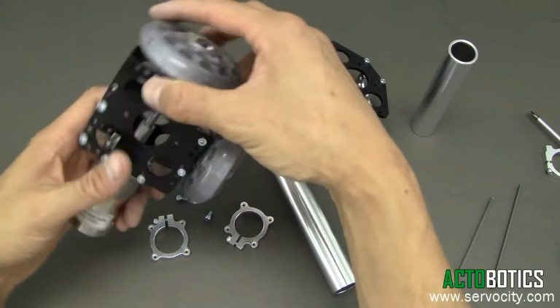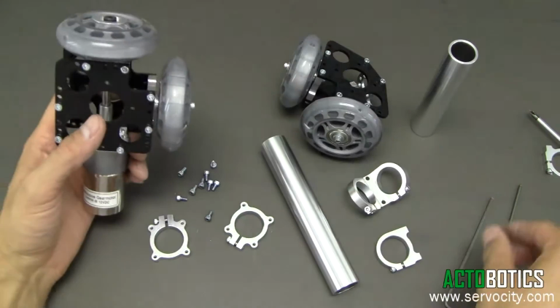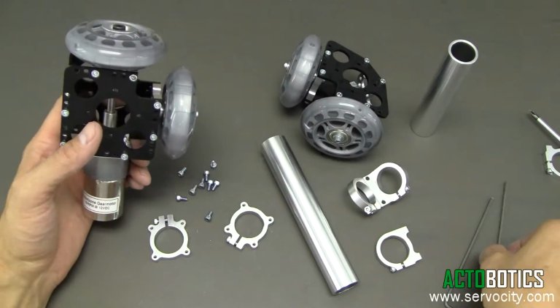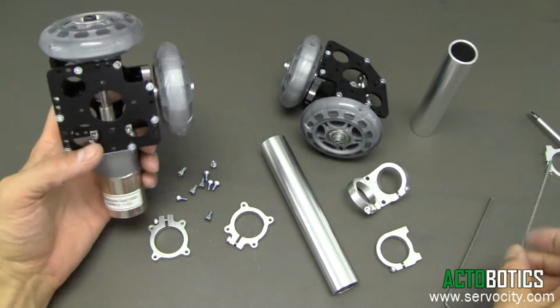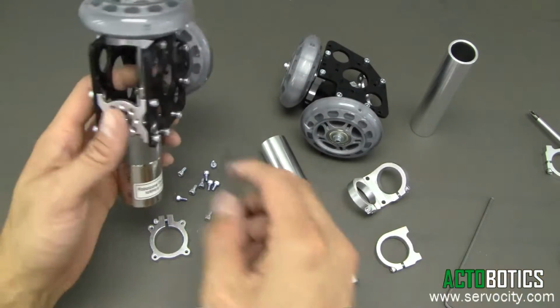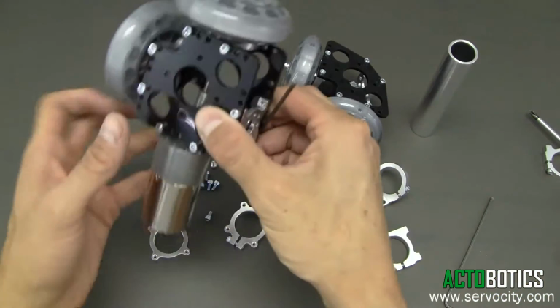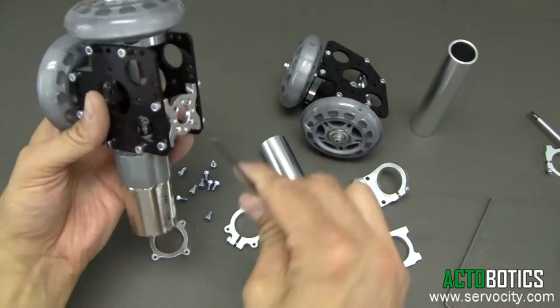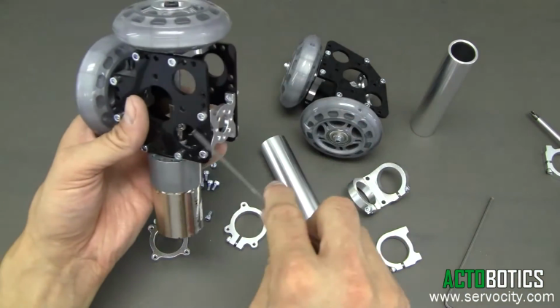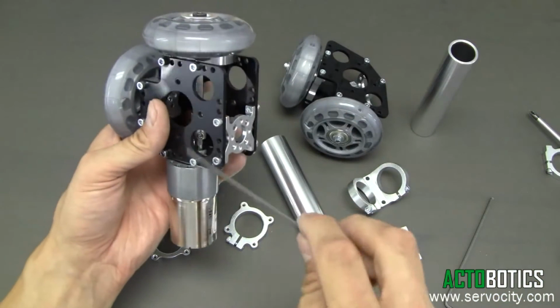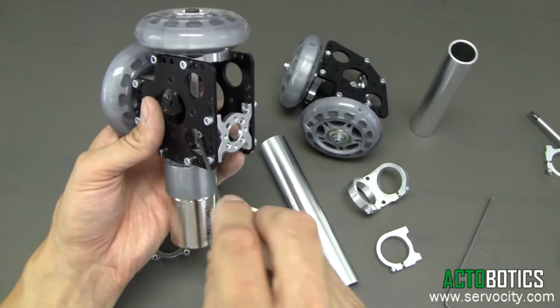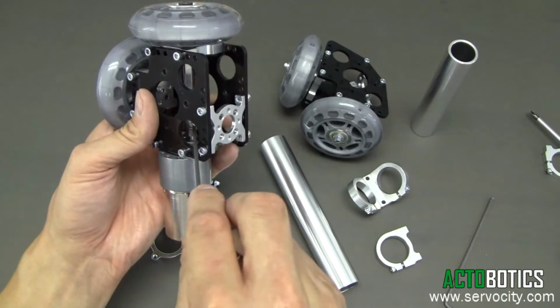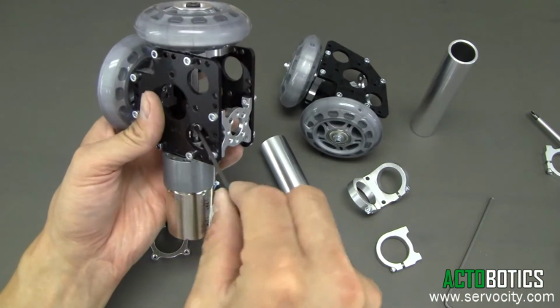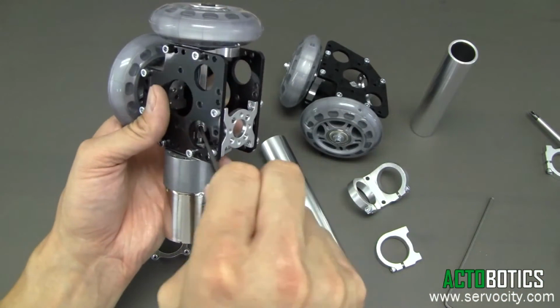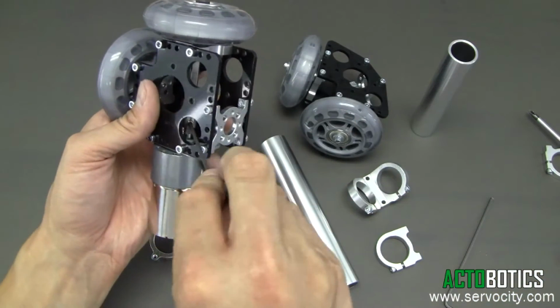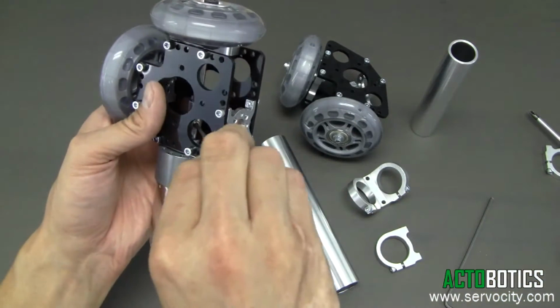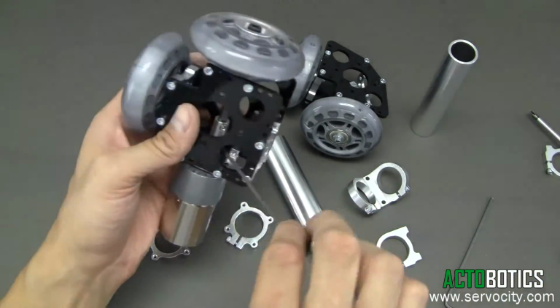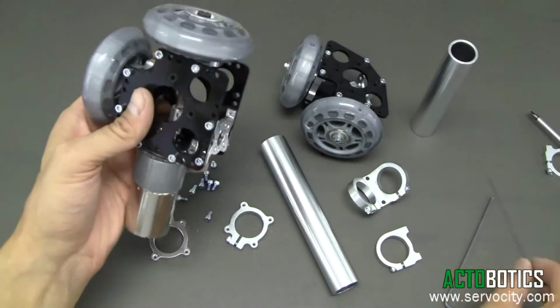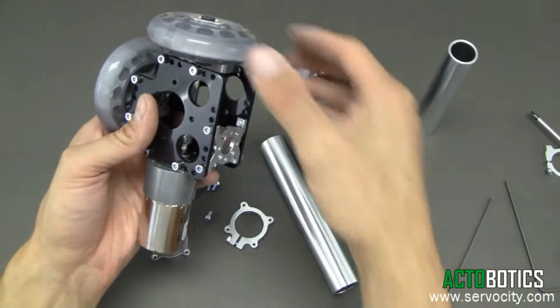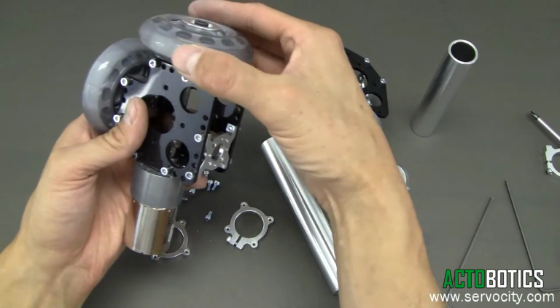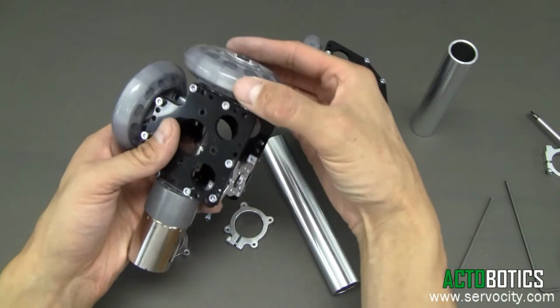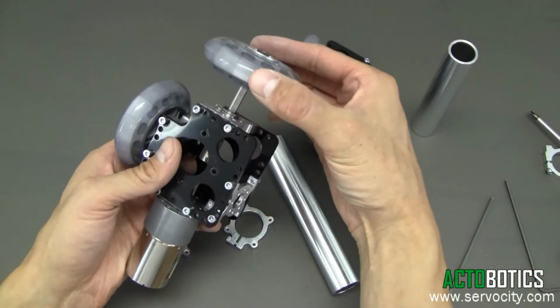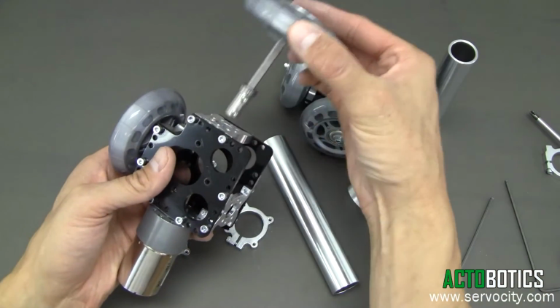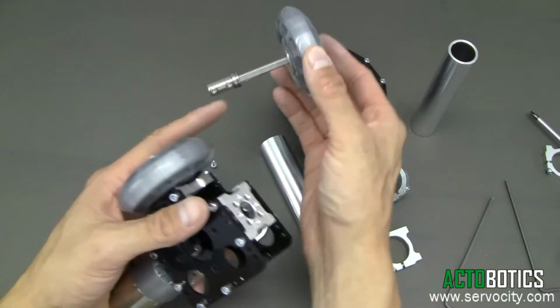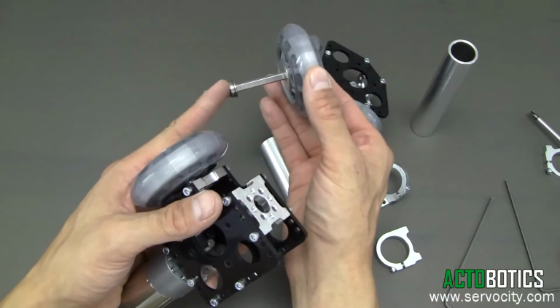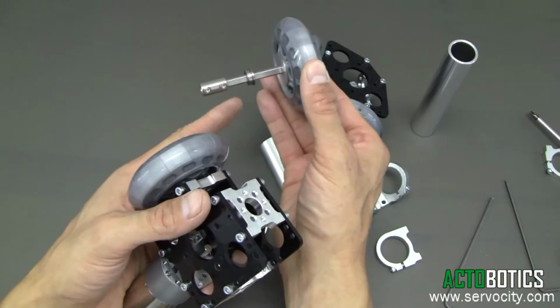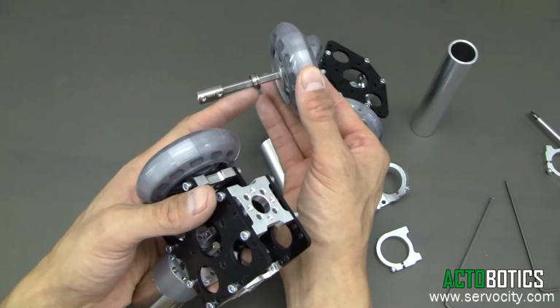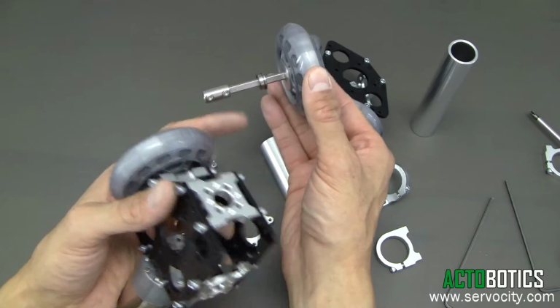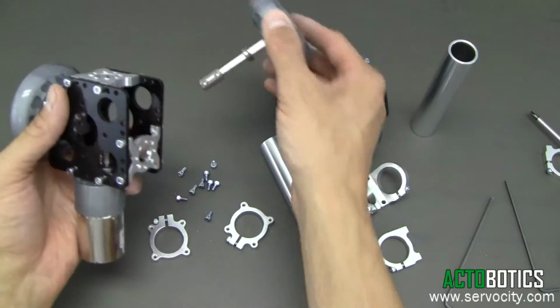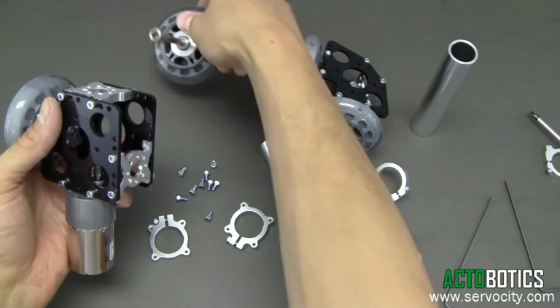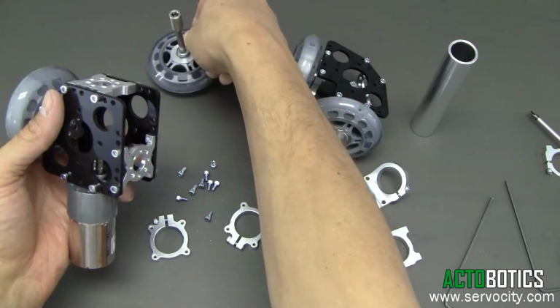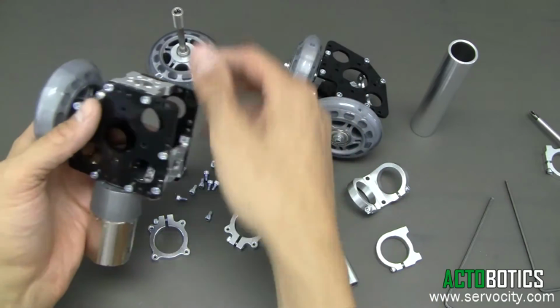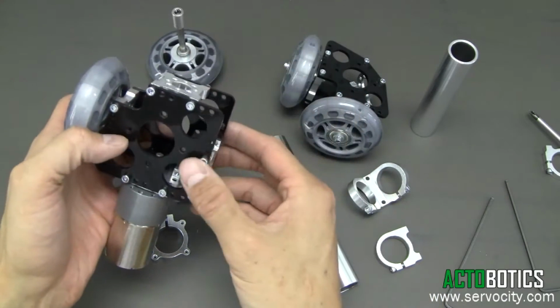The first thing we want to do on our drive mechanism is remove the drive shaft. Go into the shaft coupler, loosen that up, and pull the whole assembly out. You can see the ball bearing will come out with it — set that off to the side.